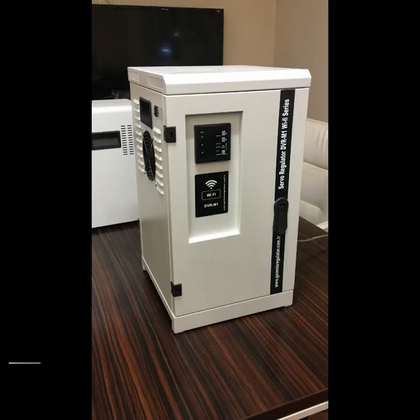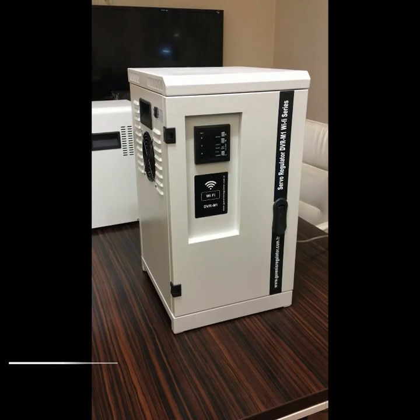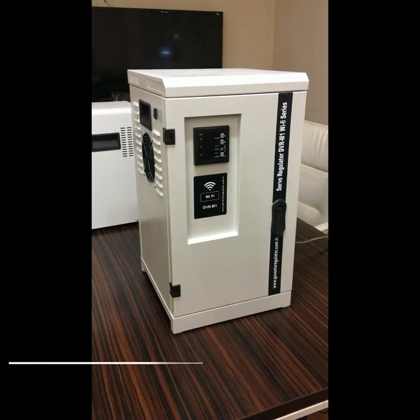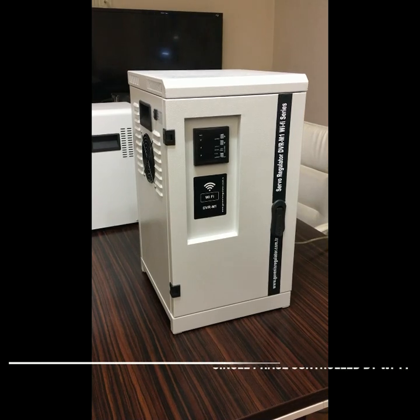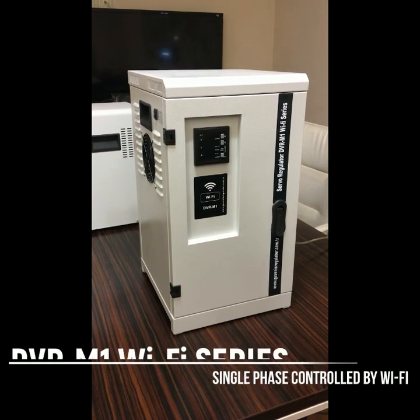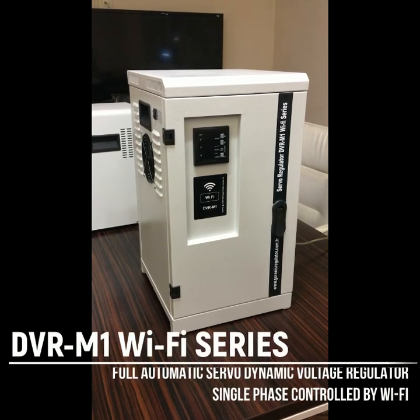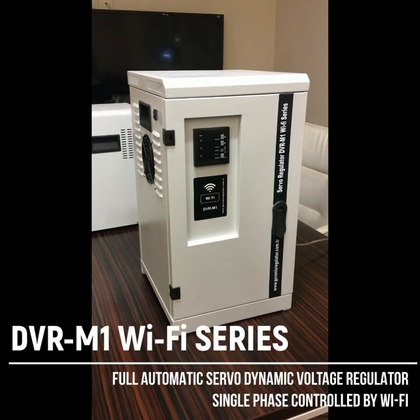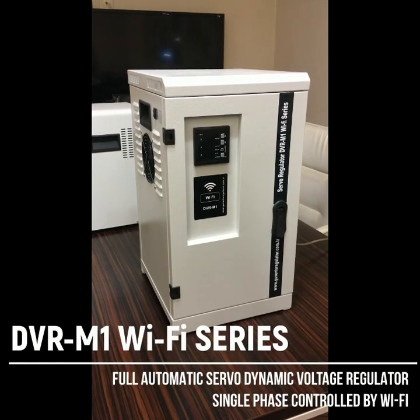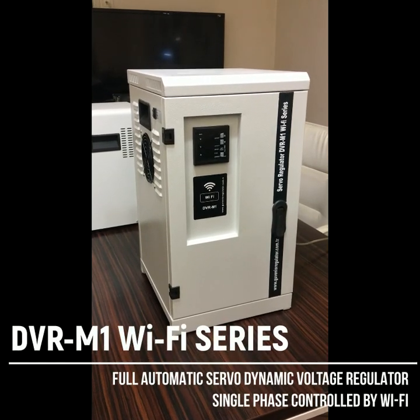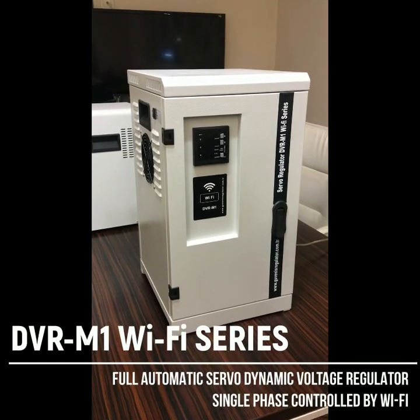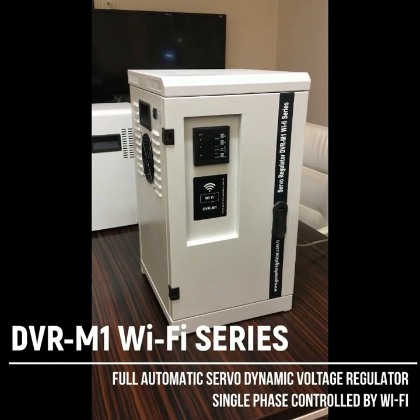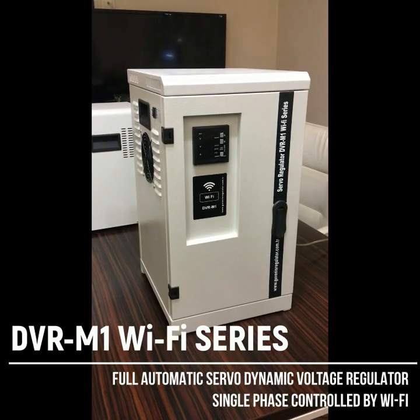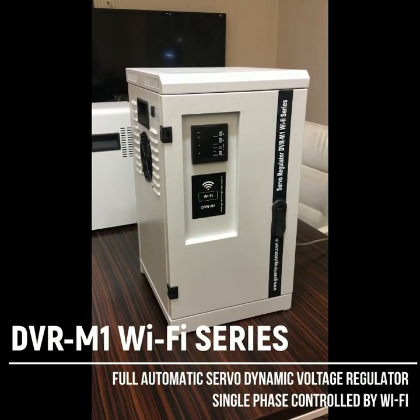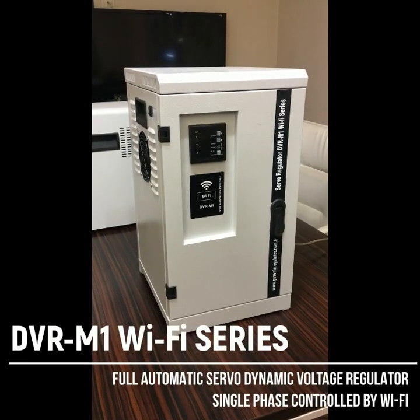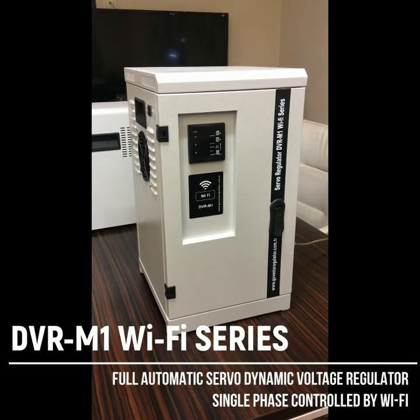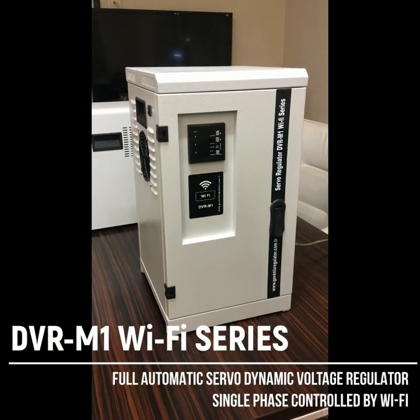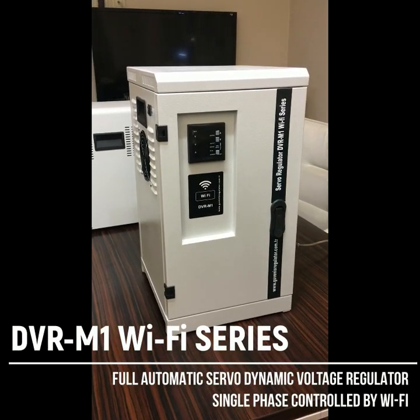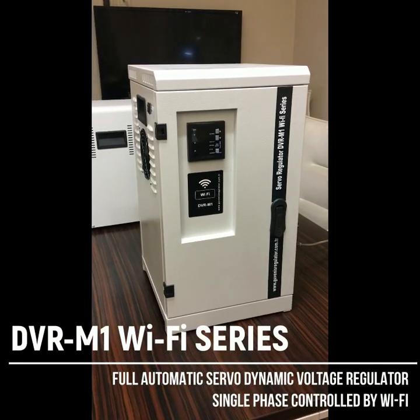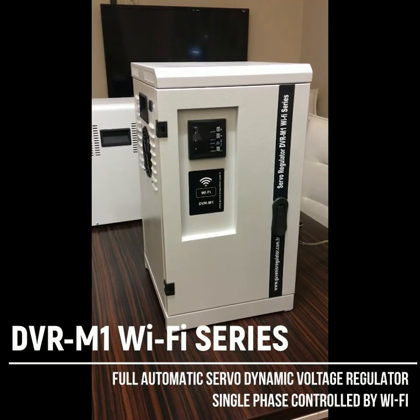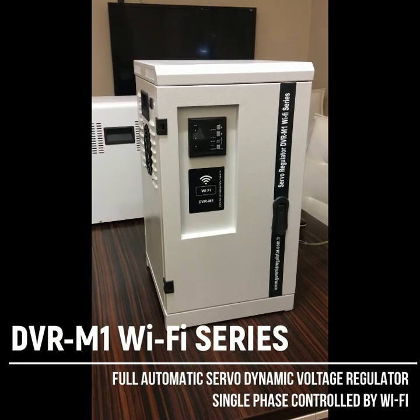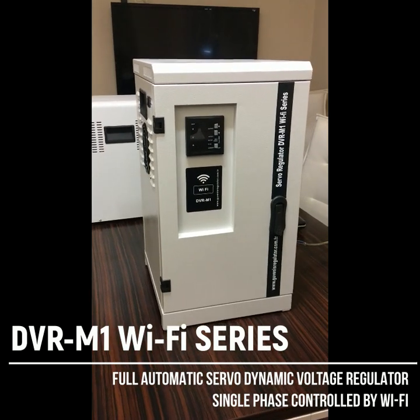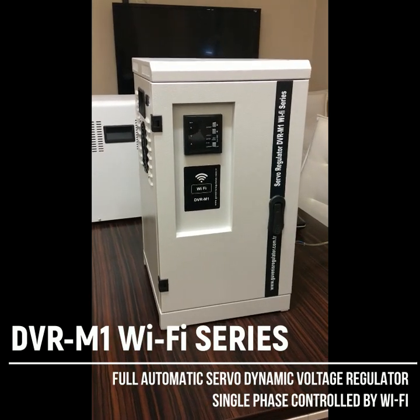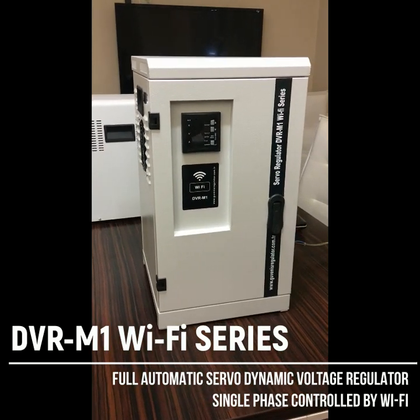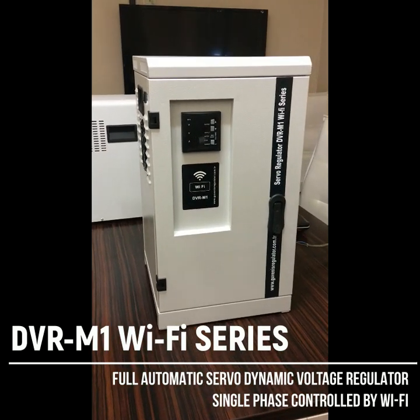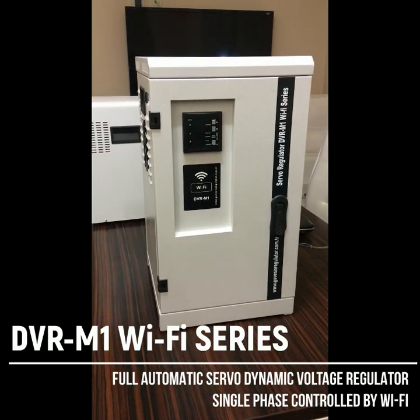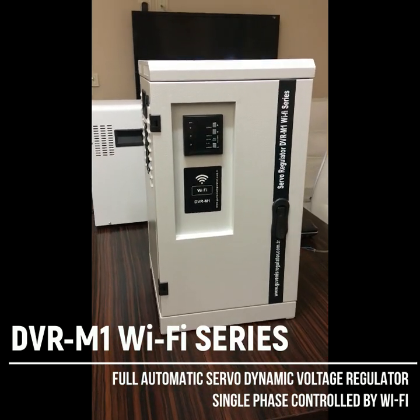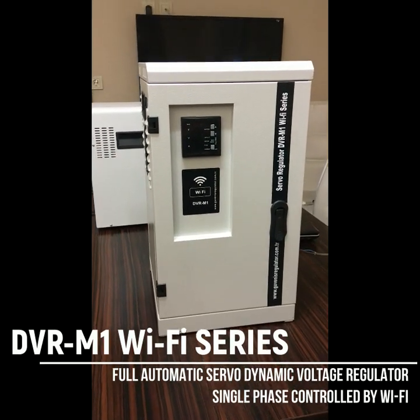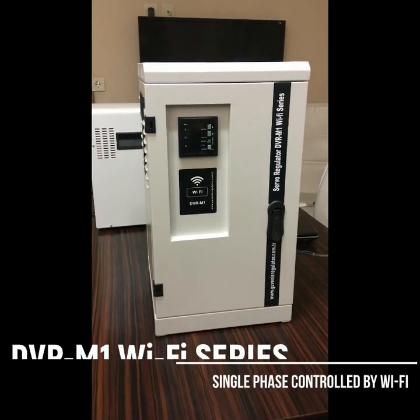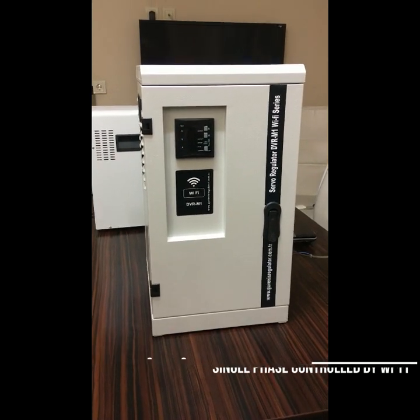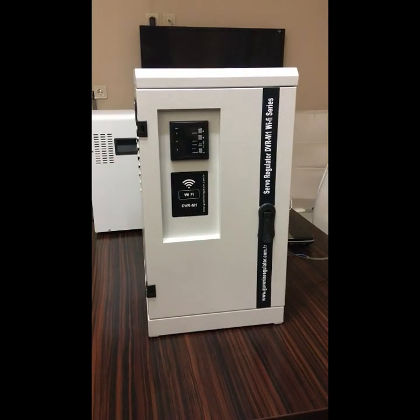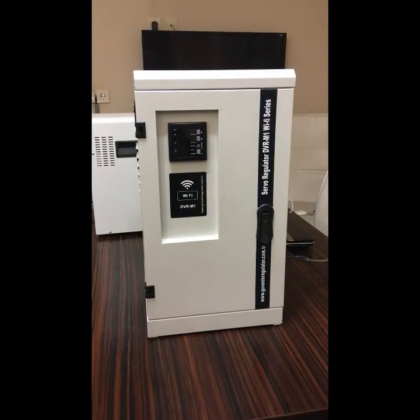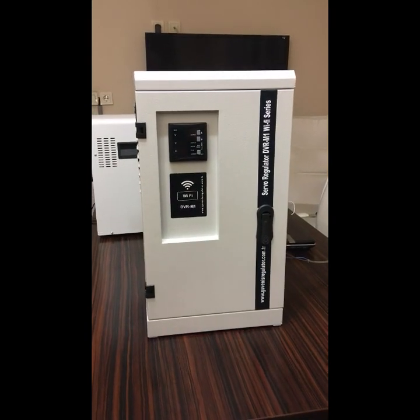Greetings from Givenish Company. In this video I'm going to give you a short description about our new model, new design of regulator, which is a voltage regulator controlled via Wi-Fi.